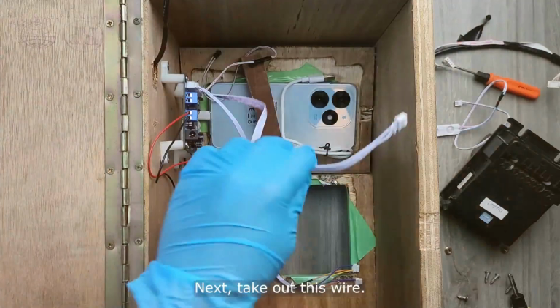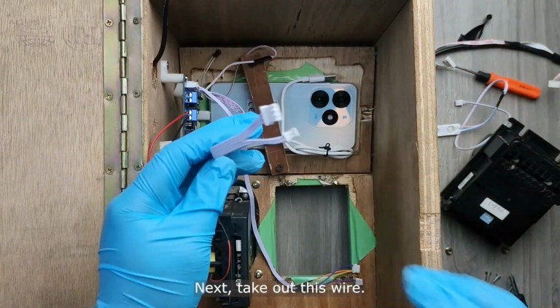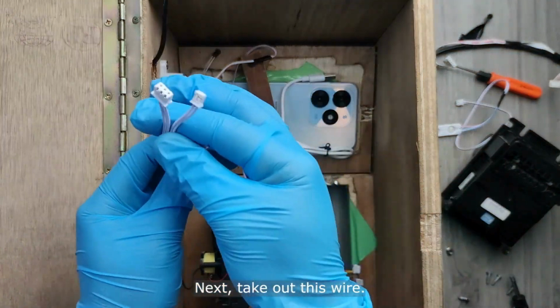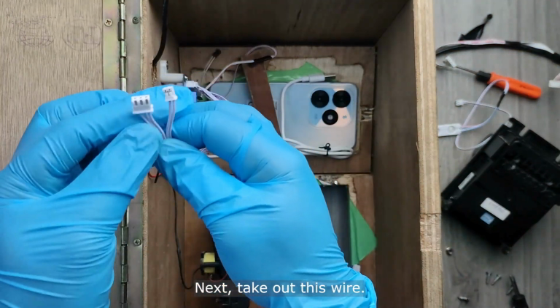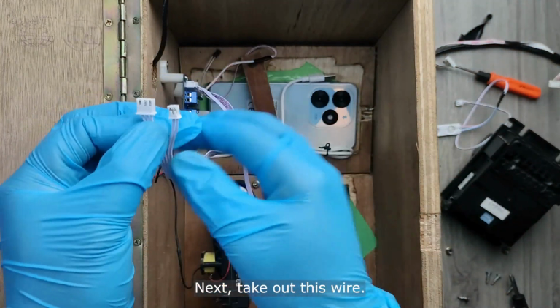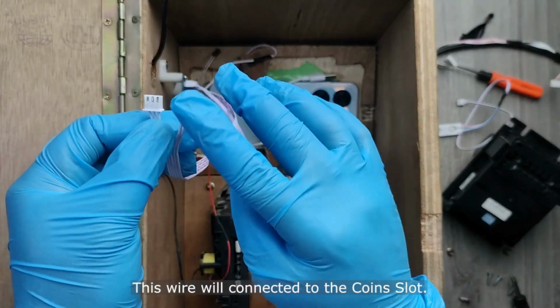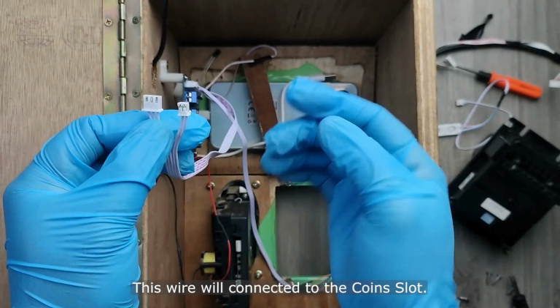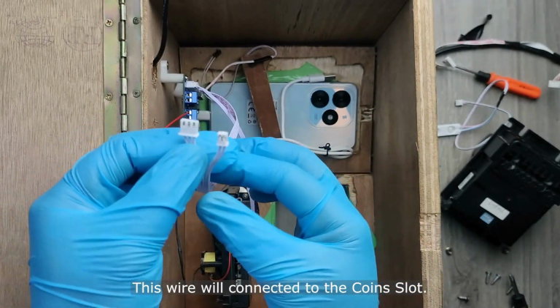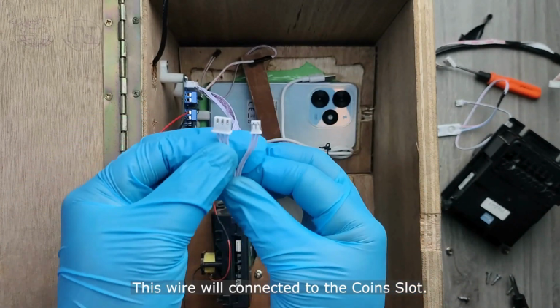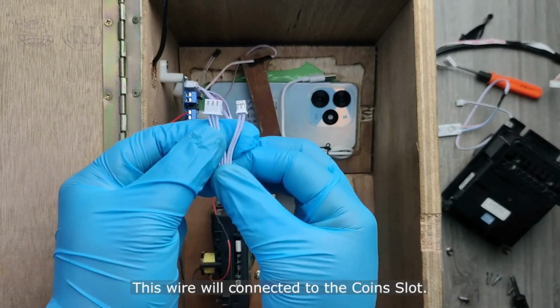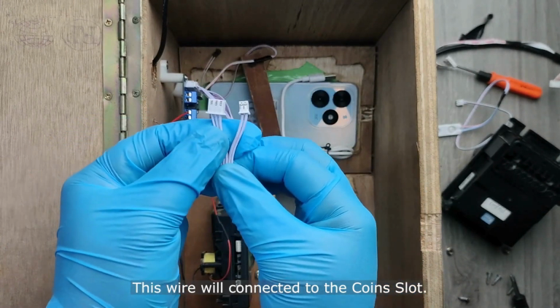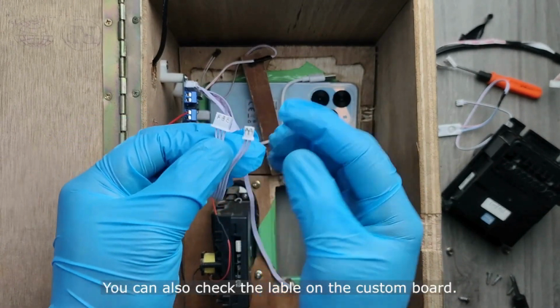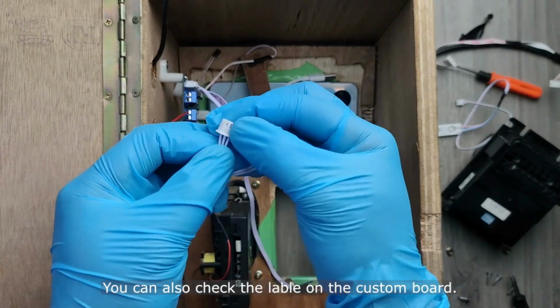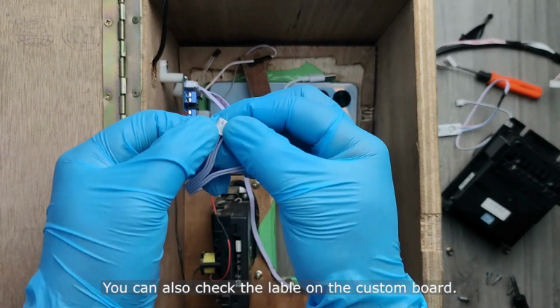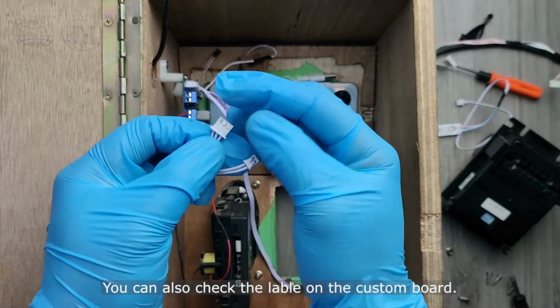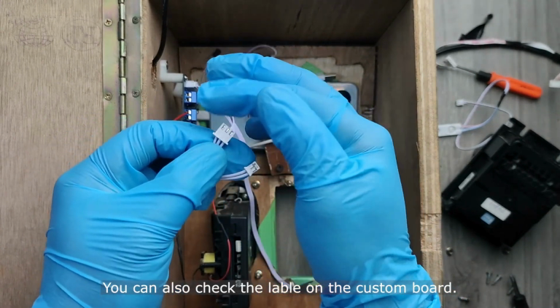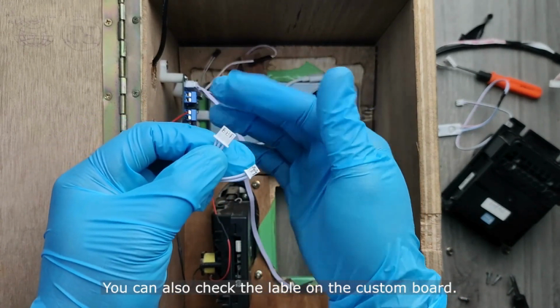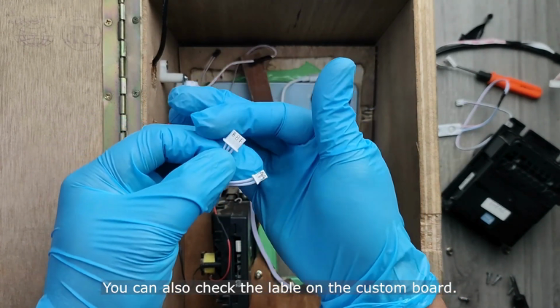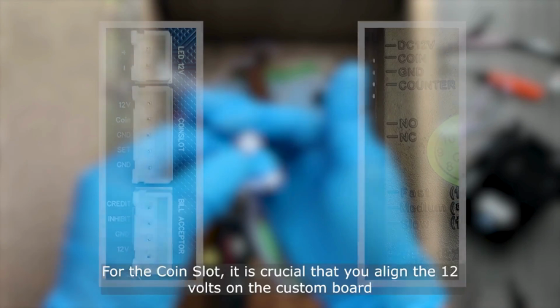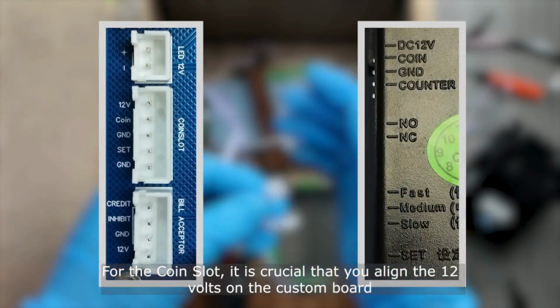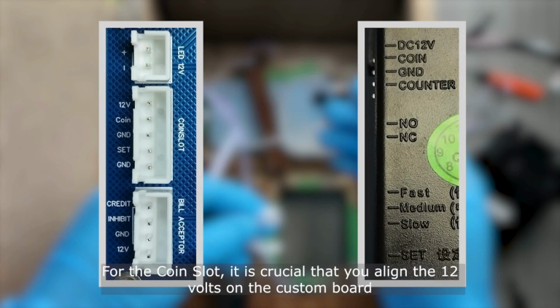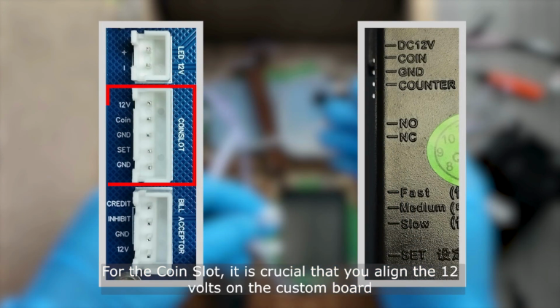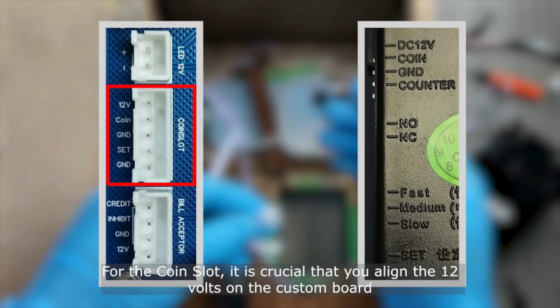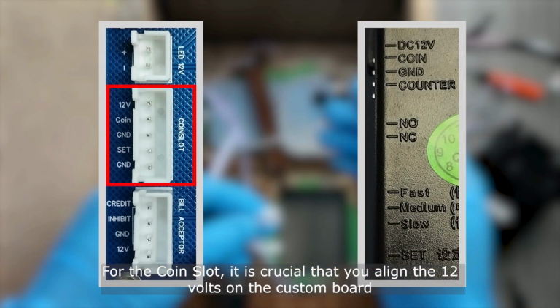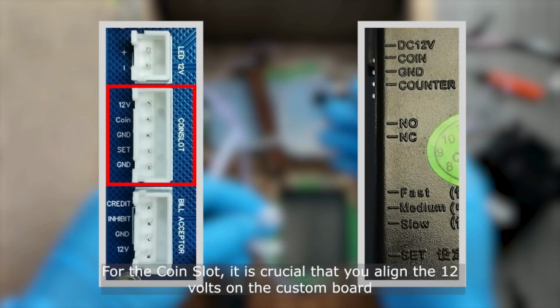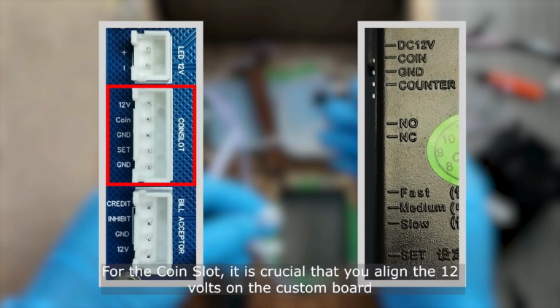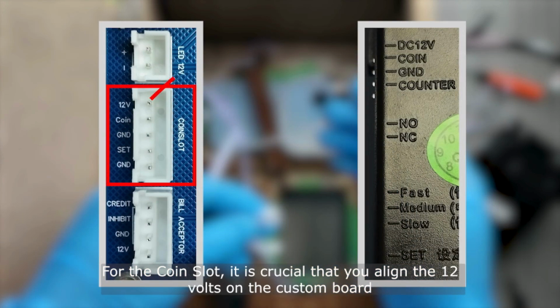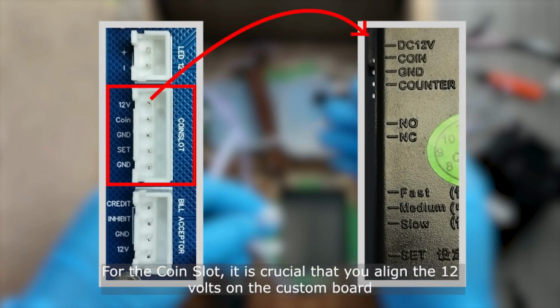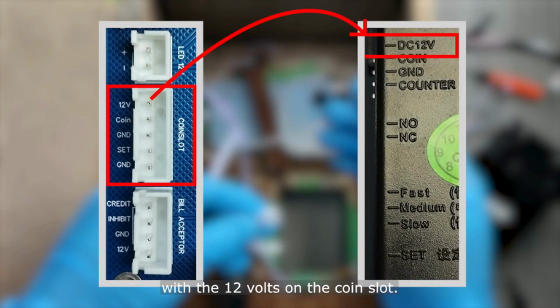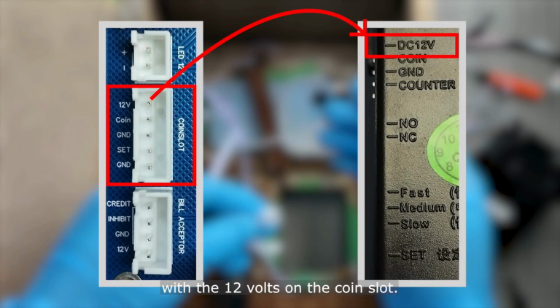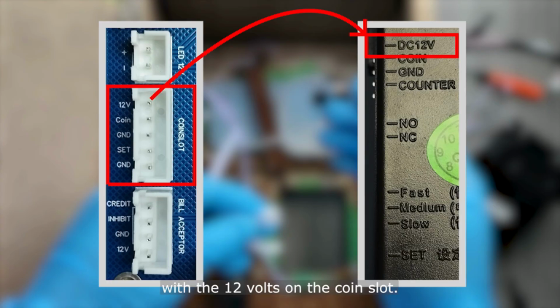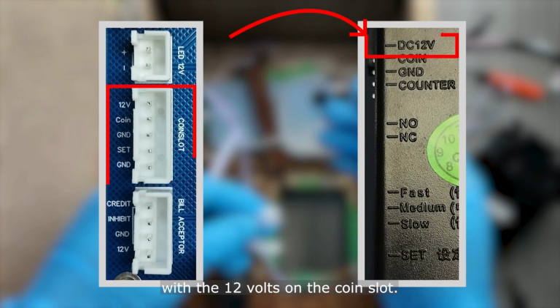Next, take out this wire. This wire will be connected to the coin slot. You can also check the label on the custom board. For the coin slot, it is crucial that you align the 12 volts on the custom board with the 12 volts on the coin slot.